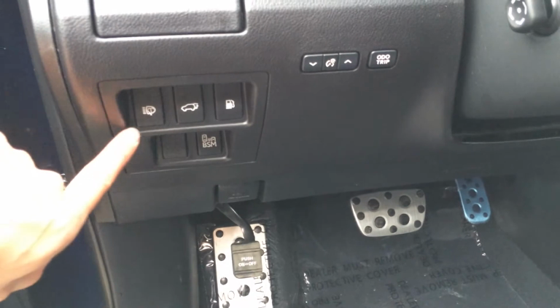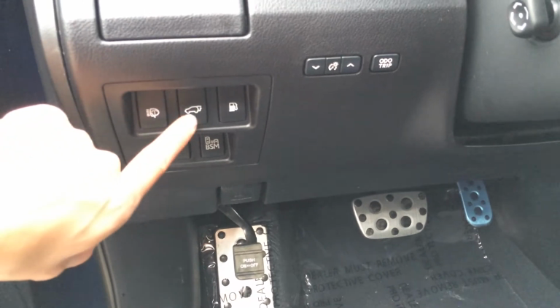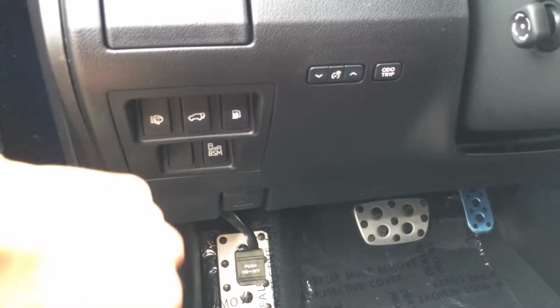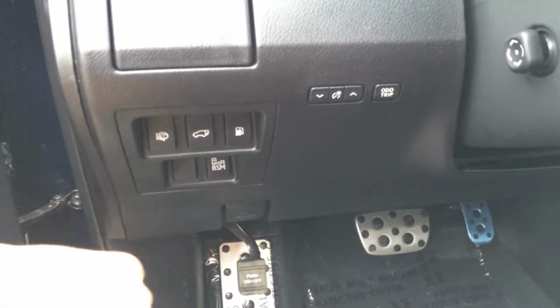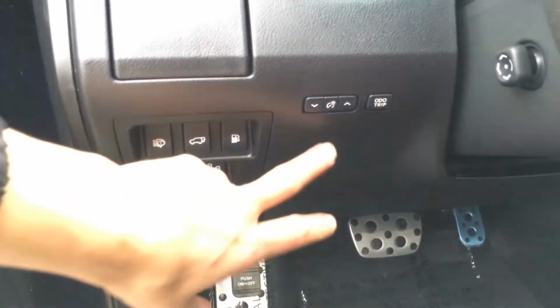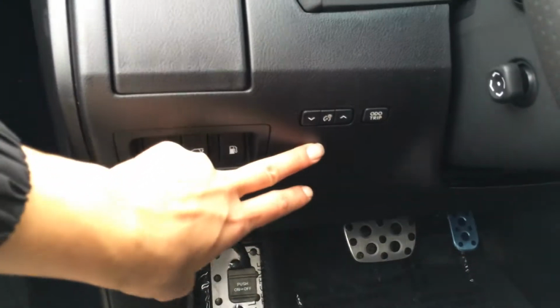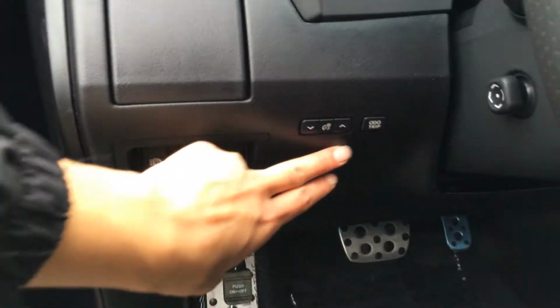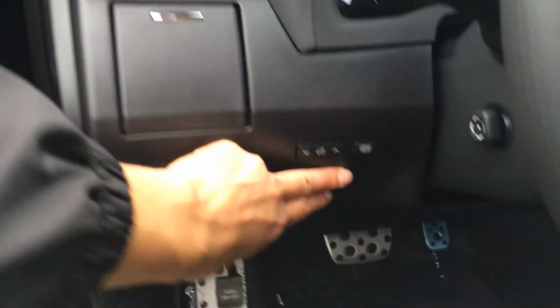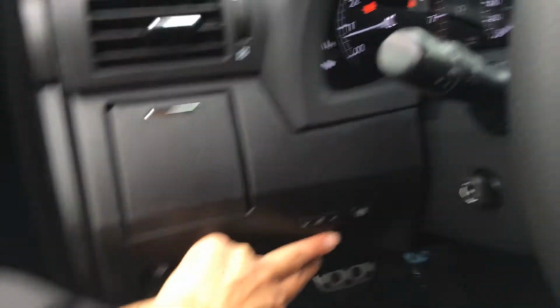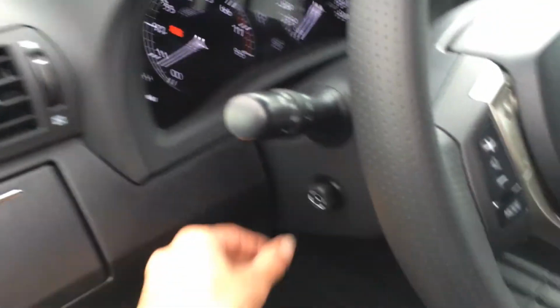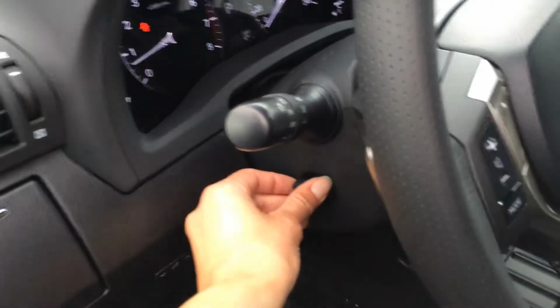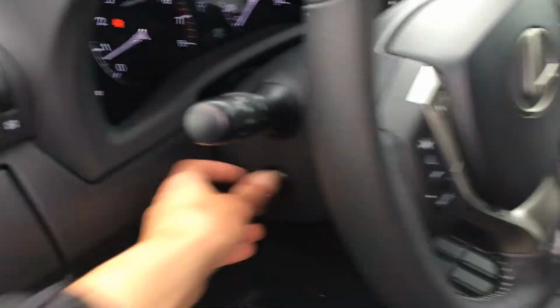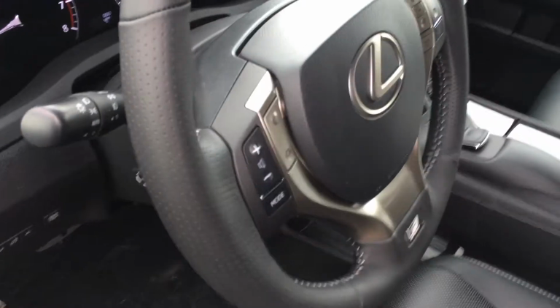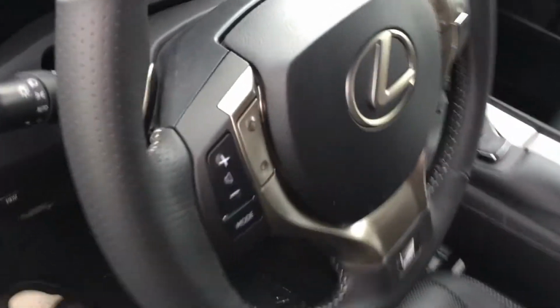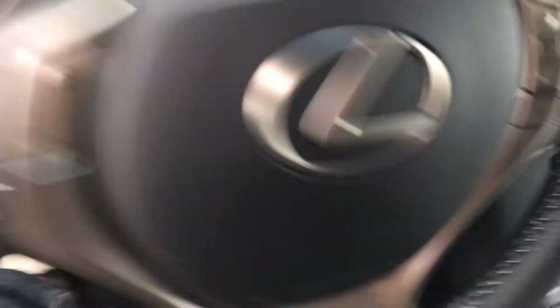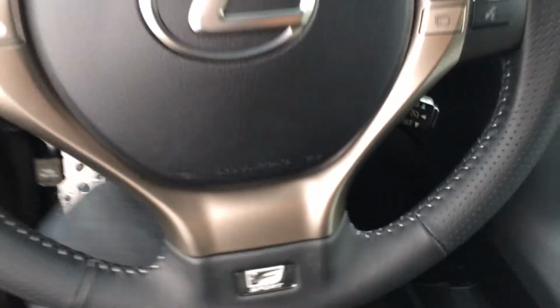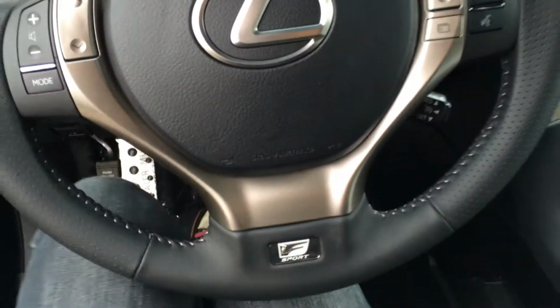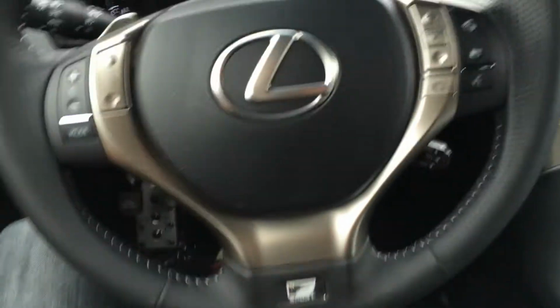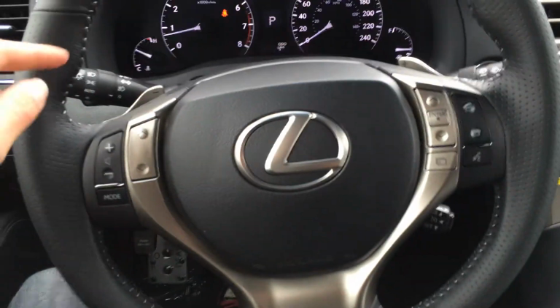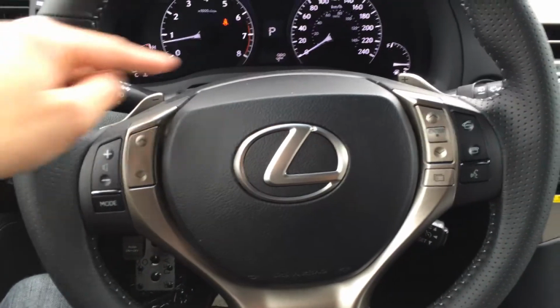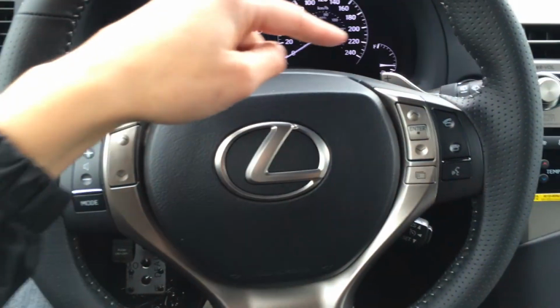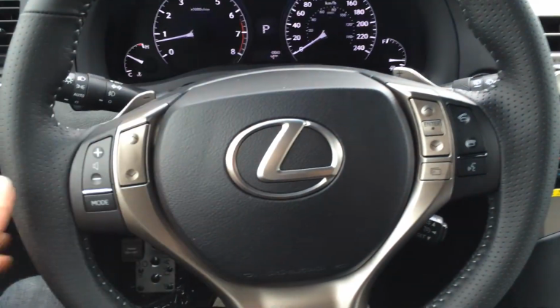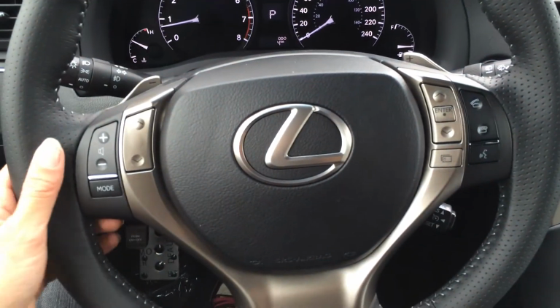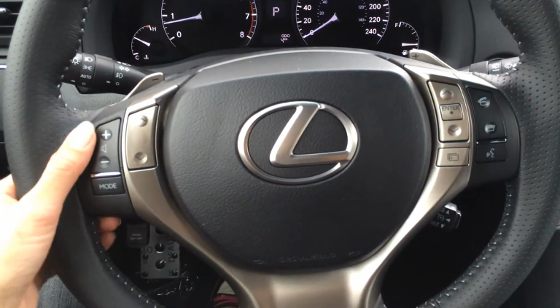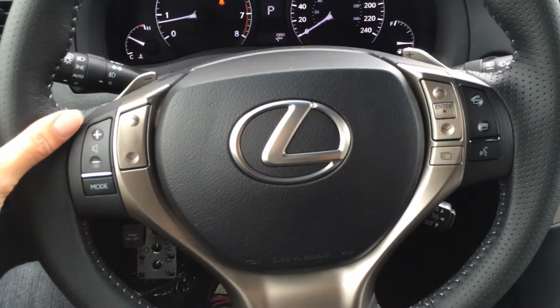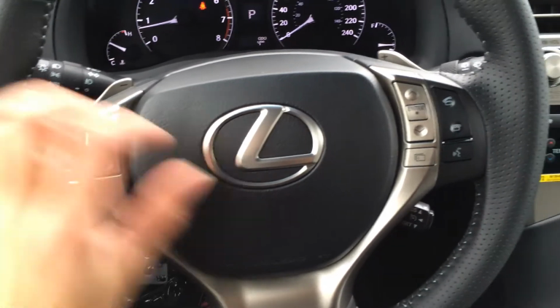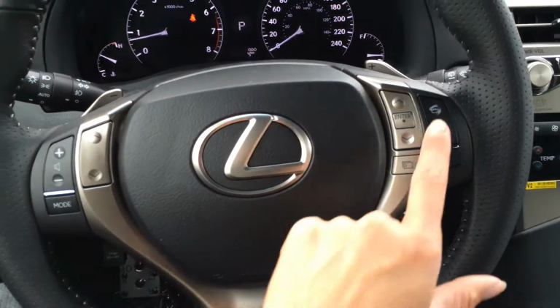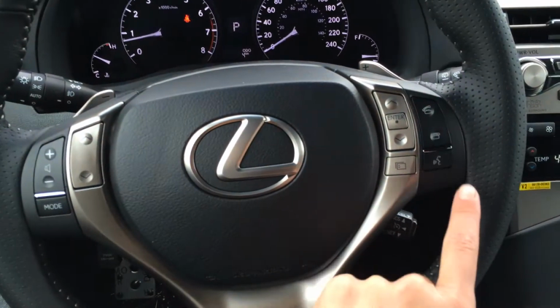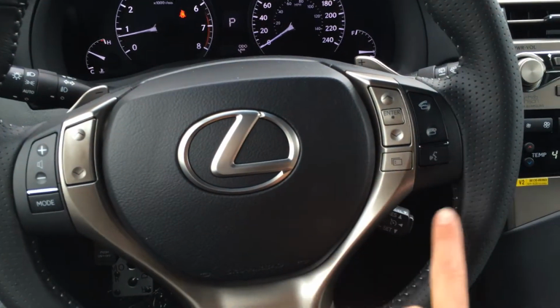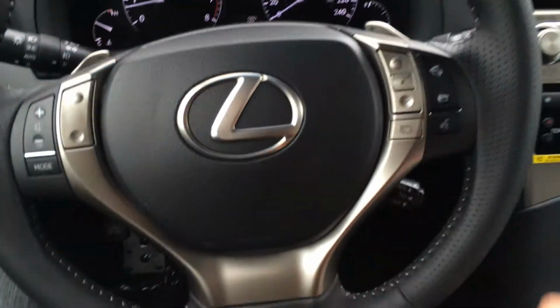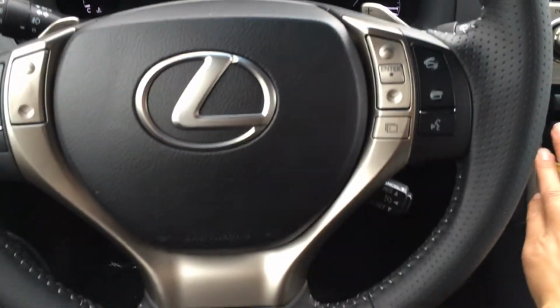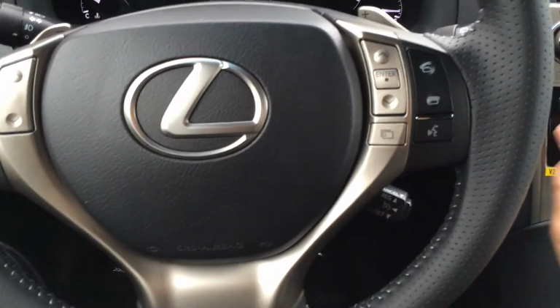Headlamp washers, trunk and gas cap release, dashboard lights and odometer trip. Power tilt steering wheel — it's your F-Sport three-spoke steering wheel with paddle shifters. You have audio controls, hands-free communication, Bluetooth, and cruise control.